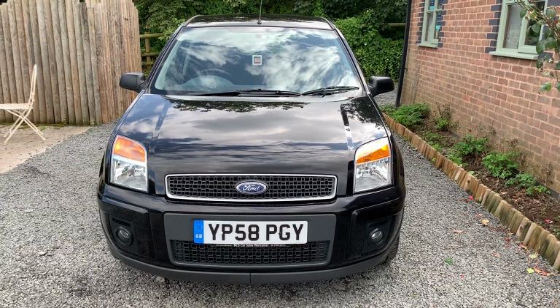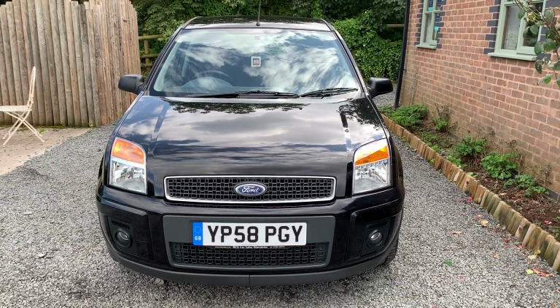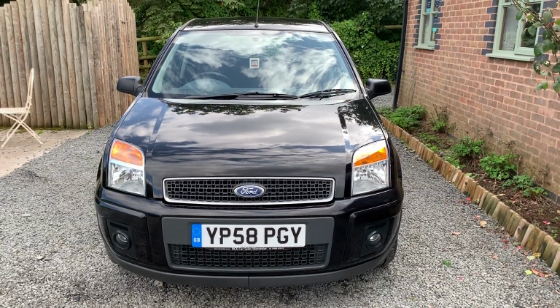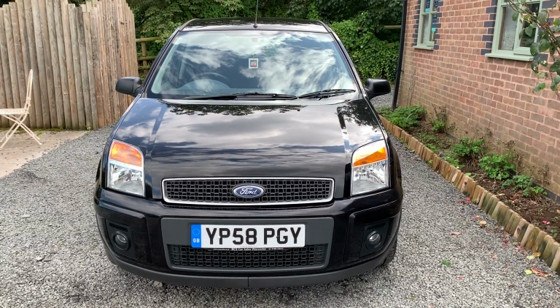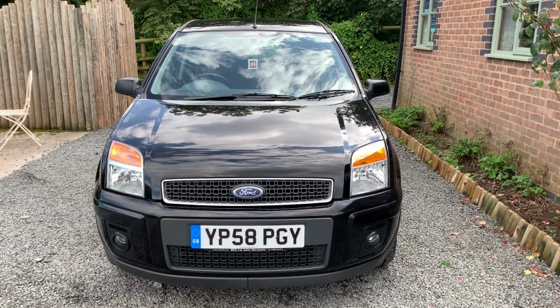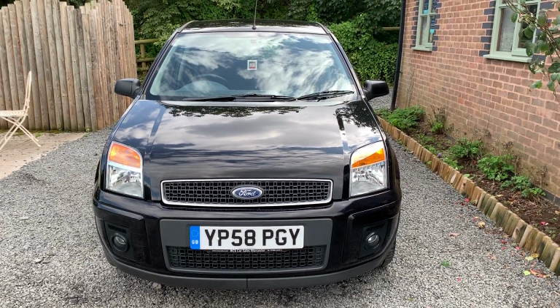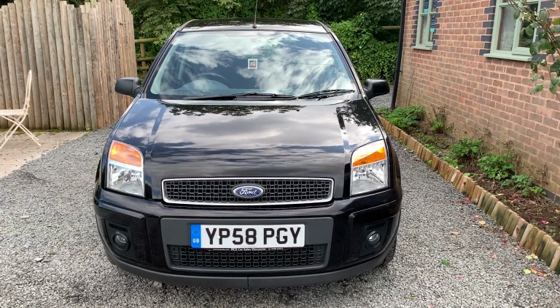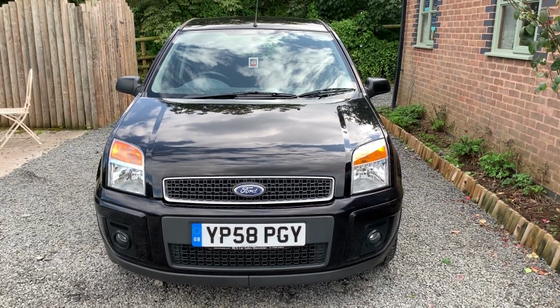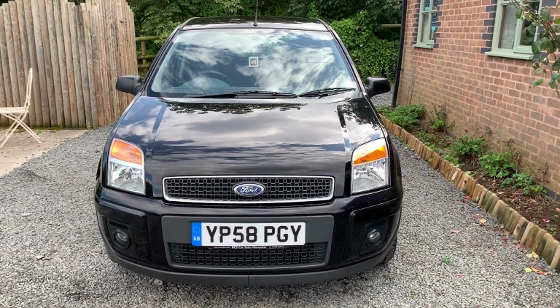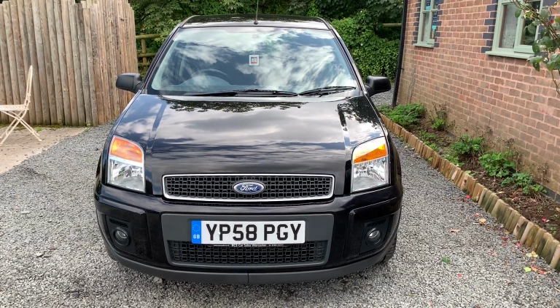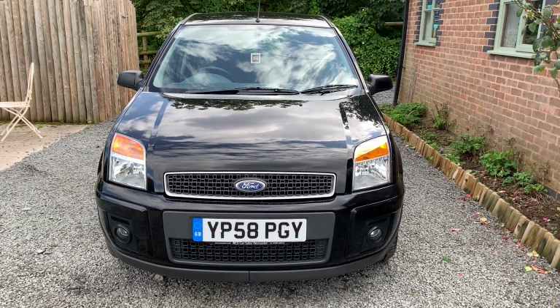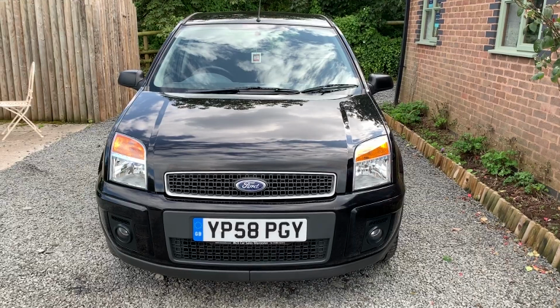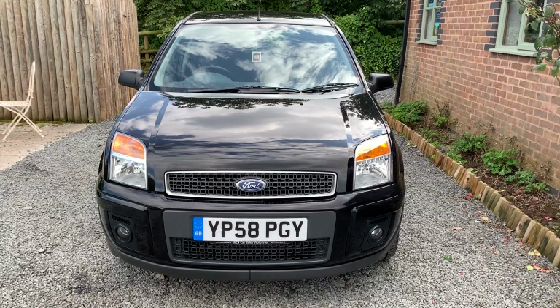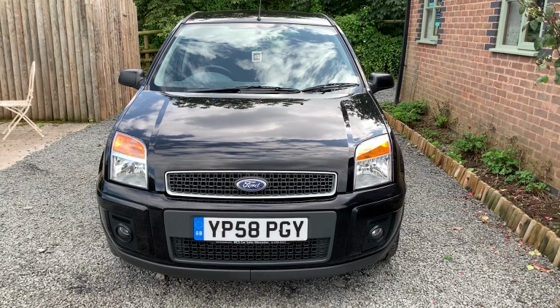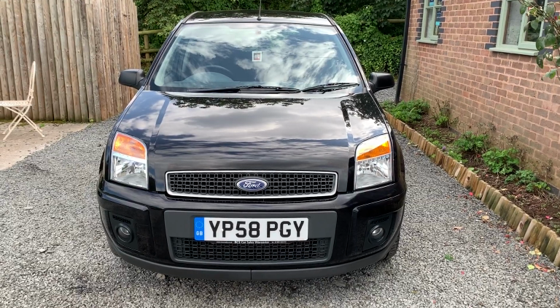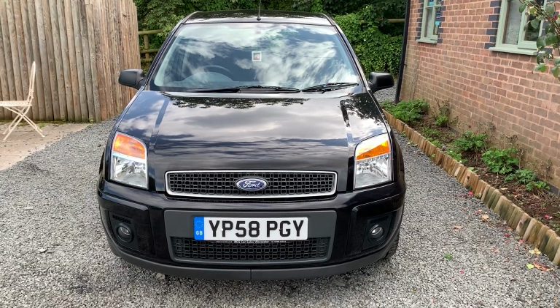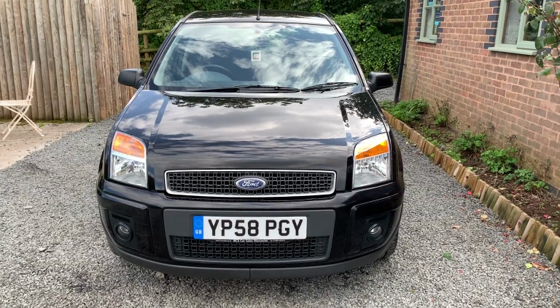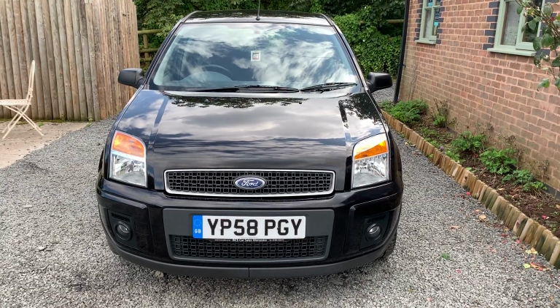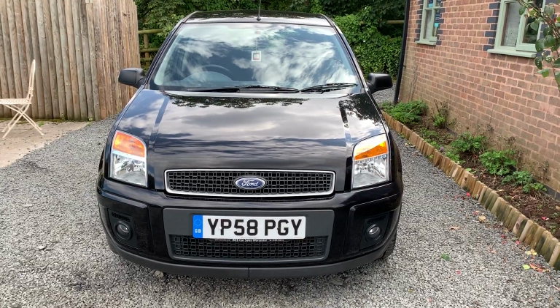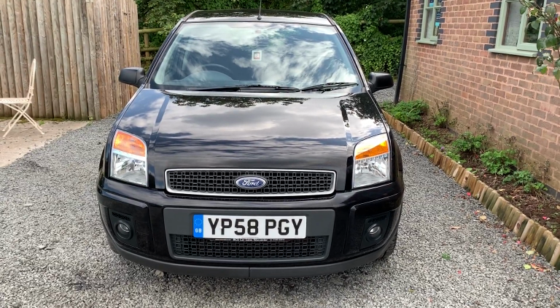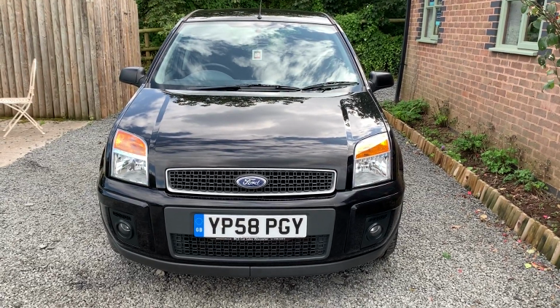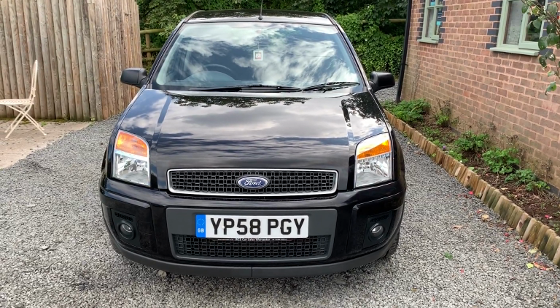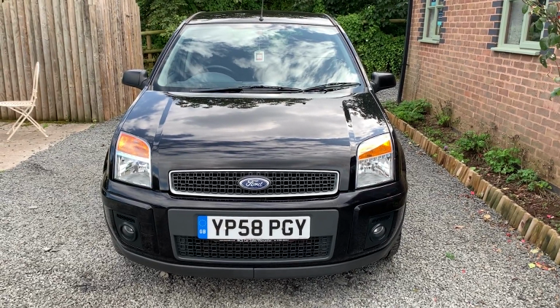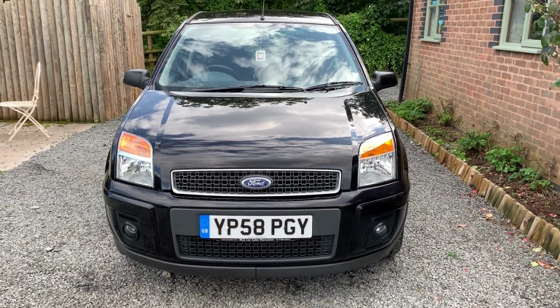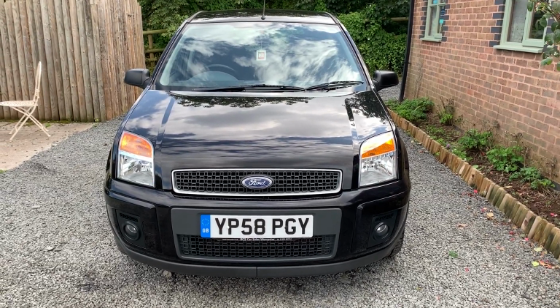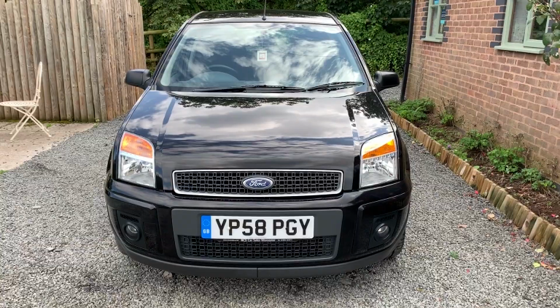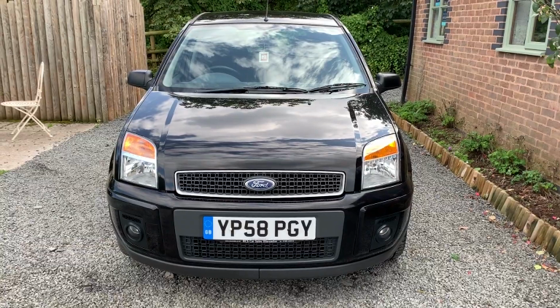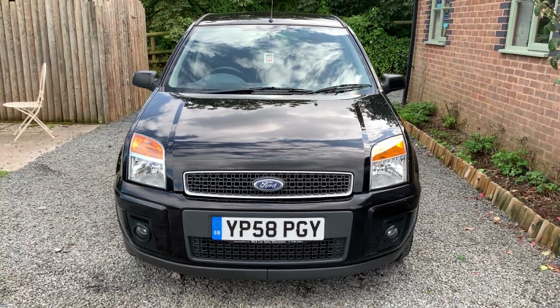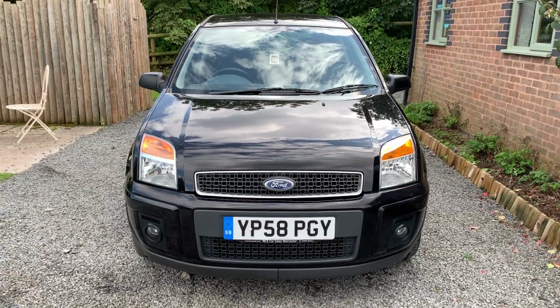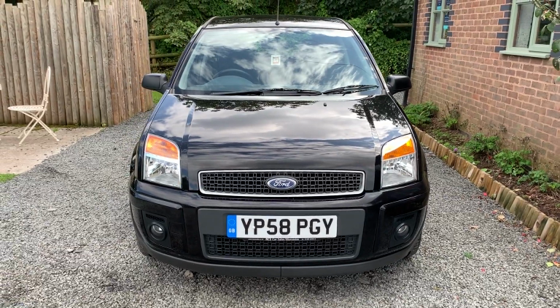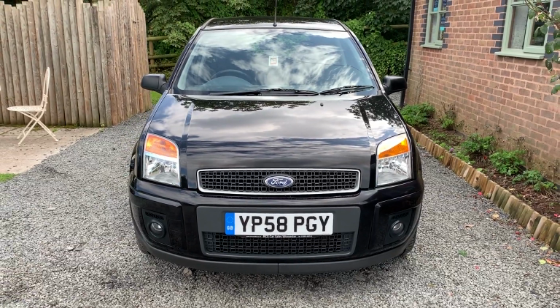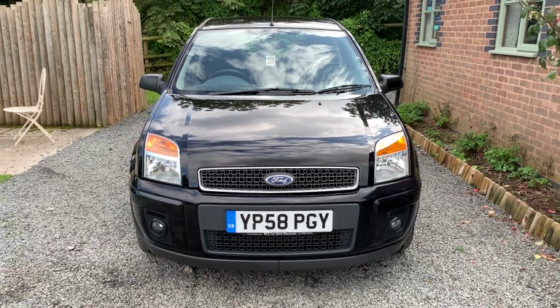Welcome to Dunleigh Car Sales and to the video of our 2008 Ford Fusion ZTEC Climate Auto. This car is finished in Panther Black Metallic.